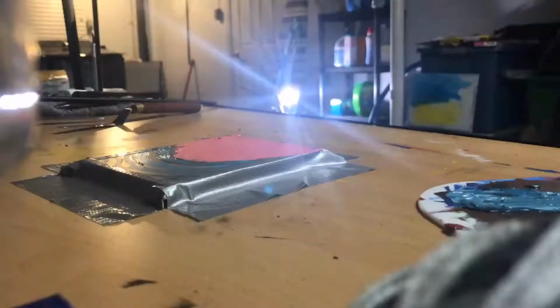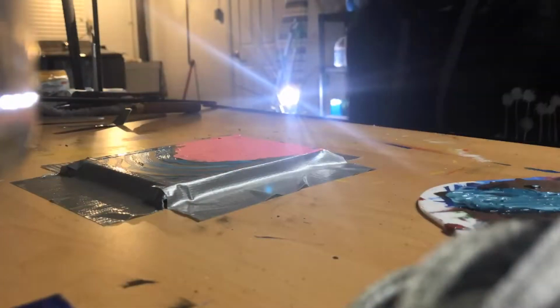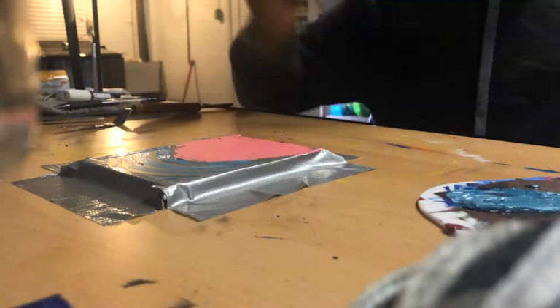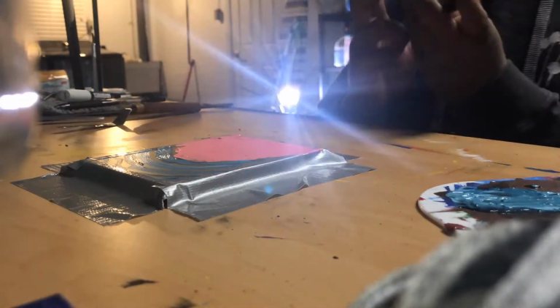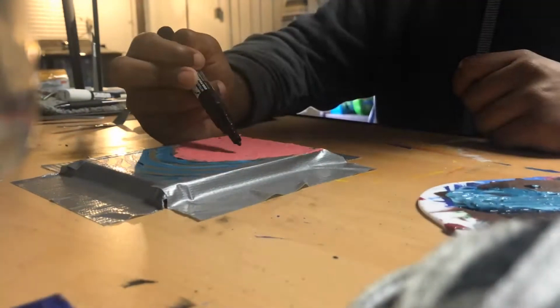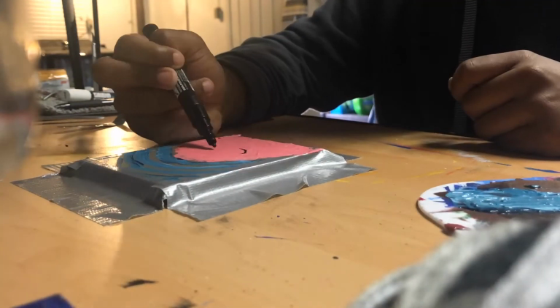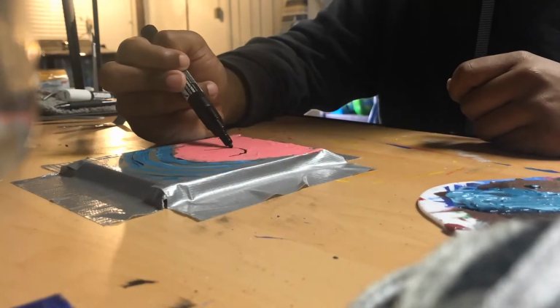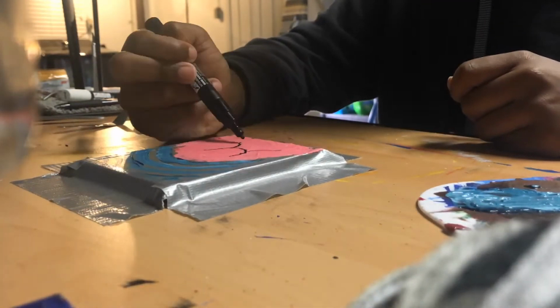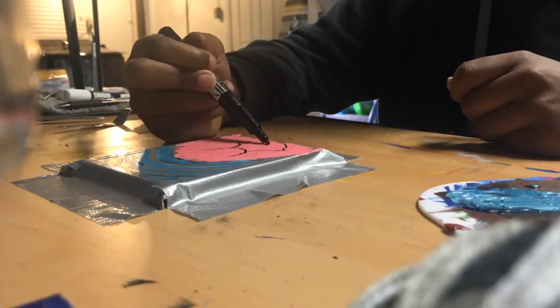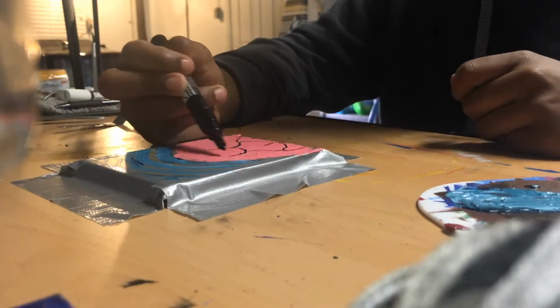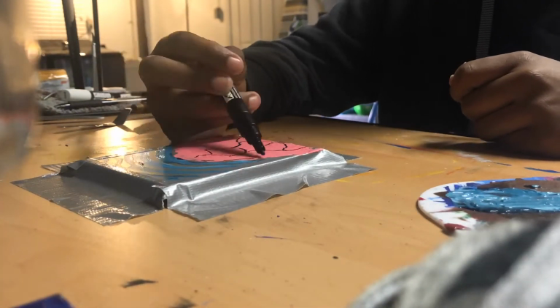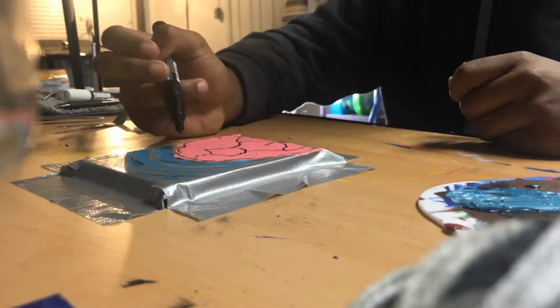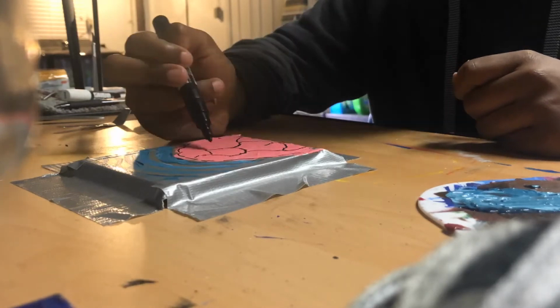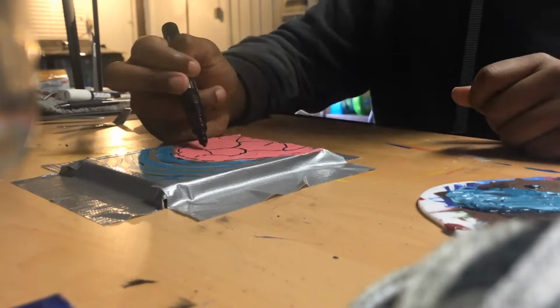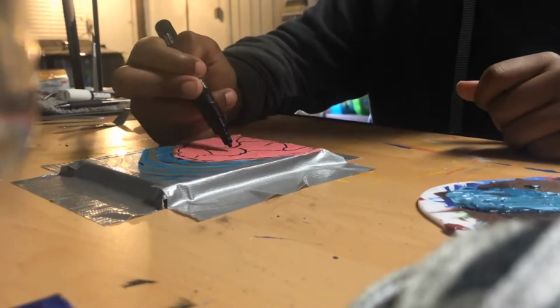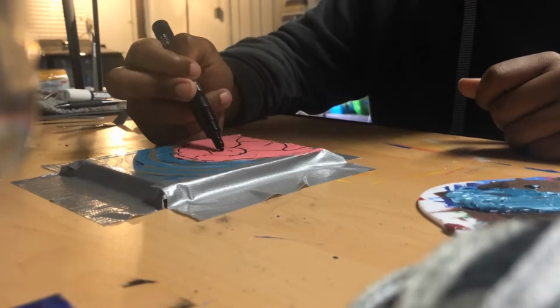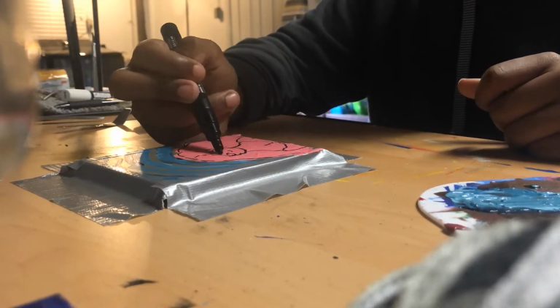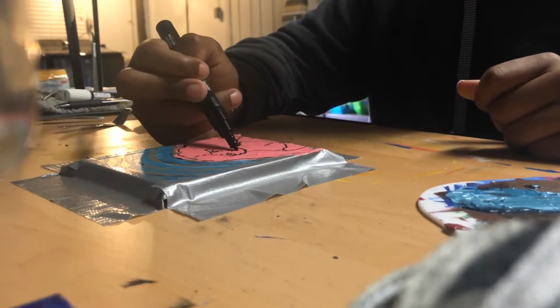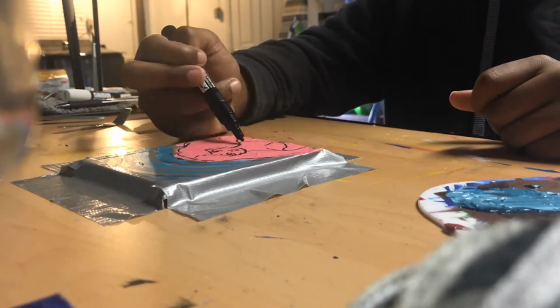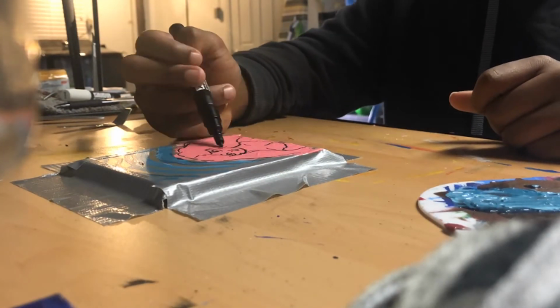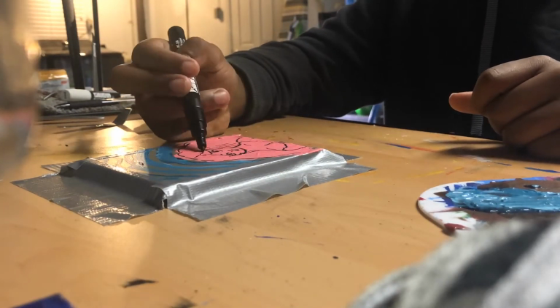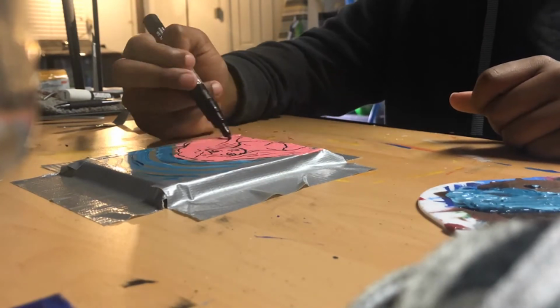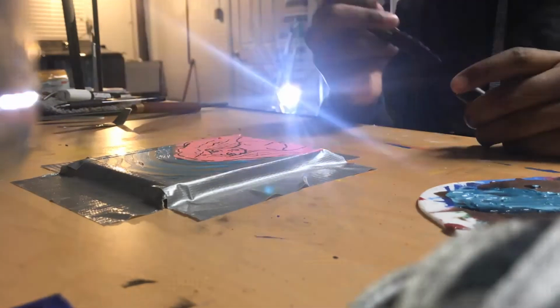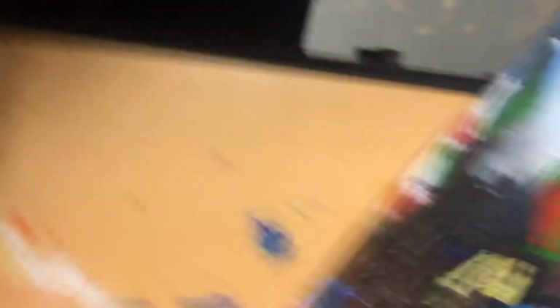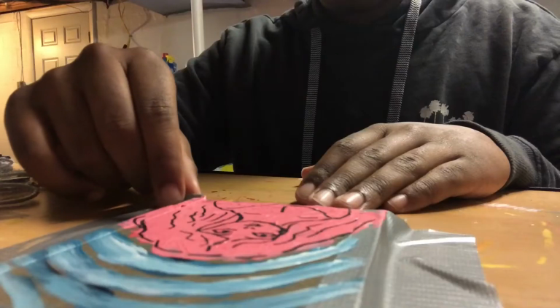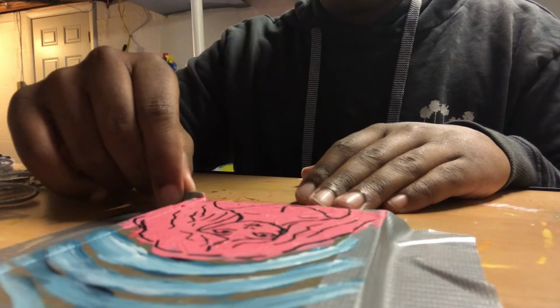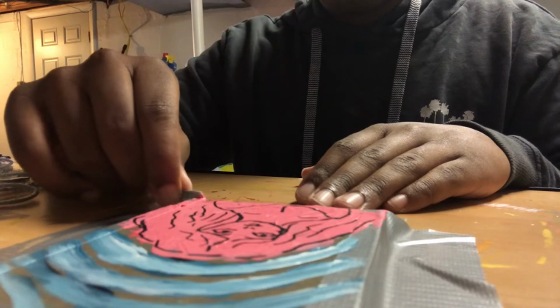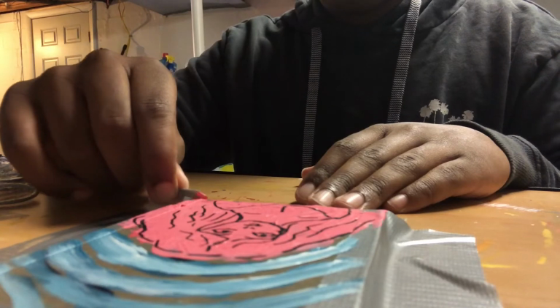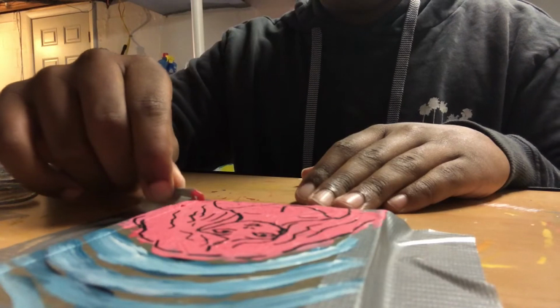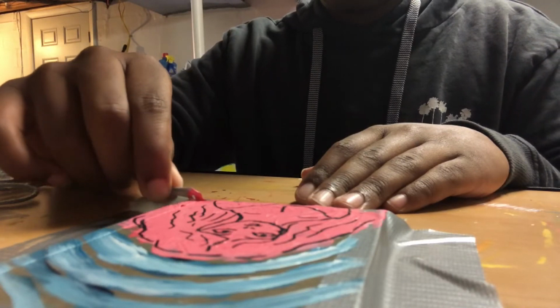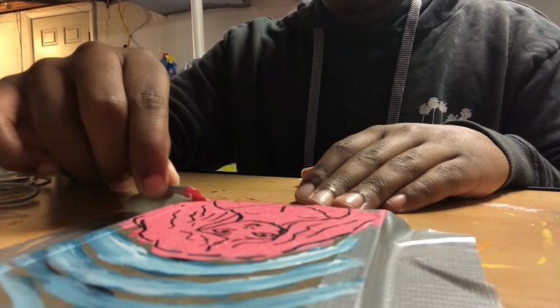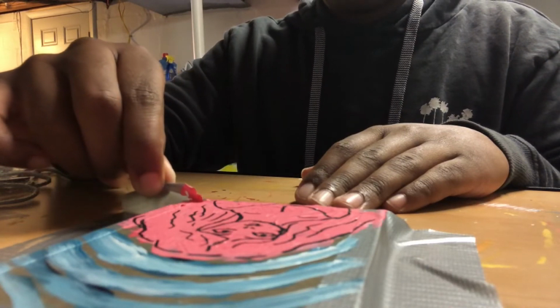I drew the blue streaks off camera, and I'm going in with a black Posca pen to paint the outlines of this figure. I think it's dried, so I'm going to peel it off.